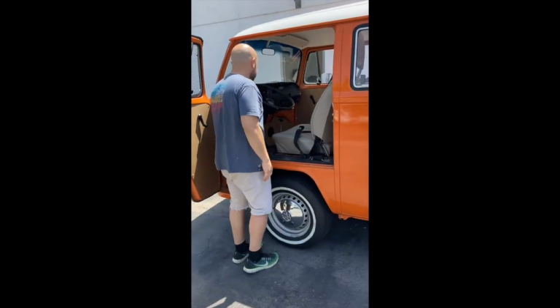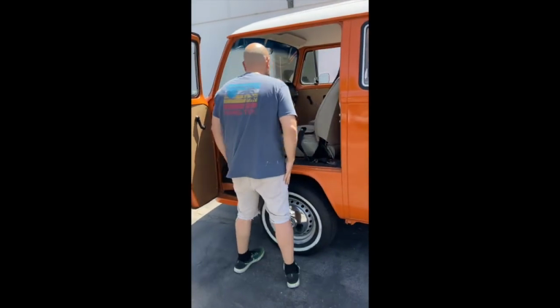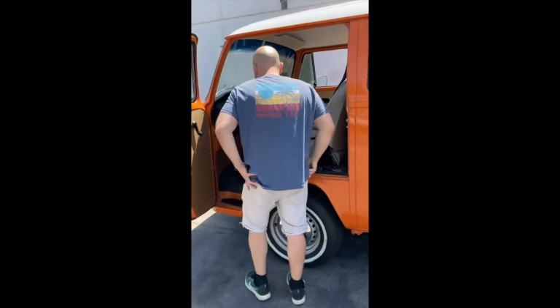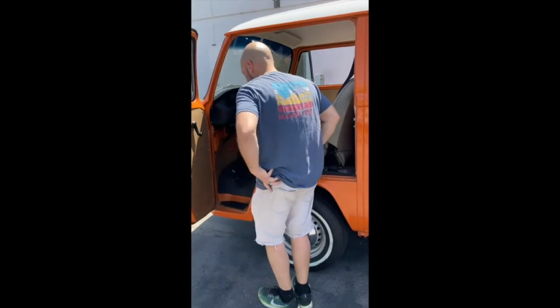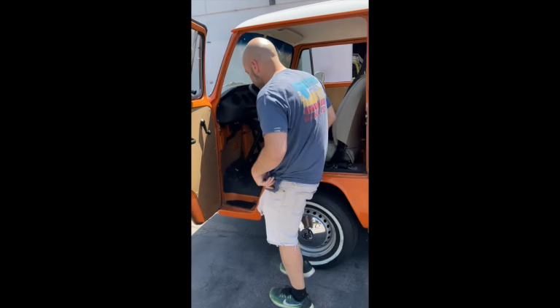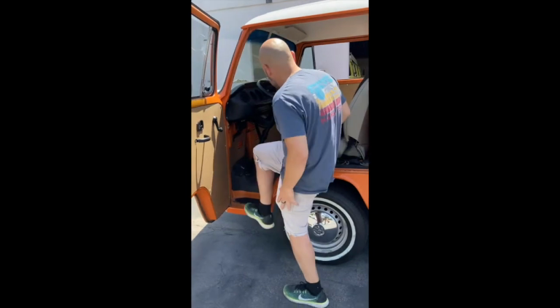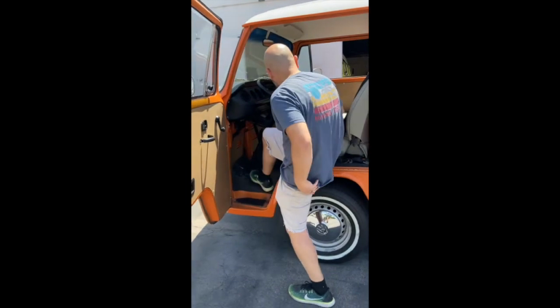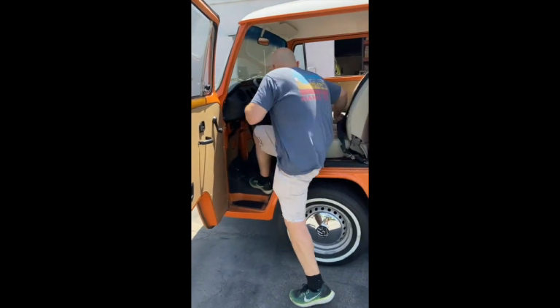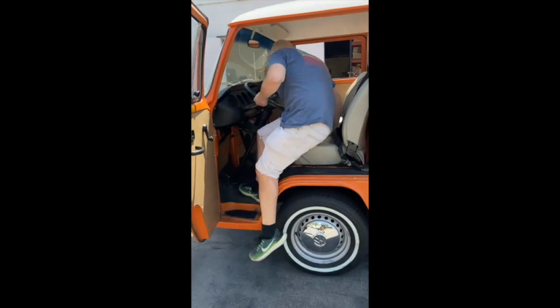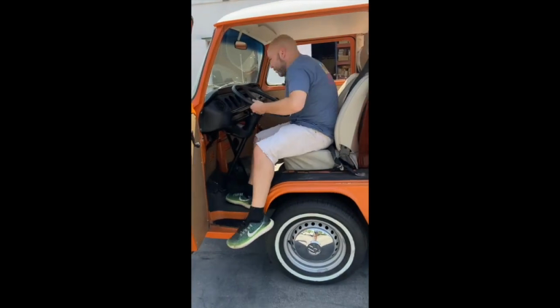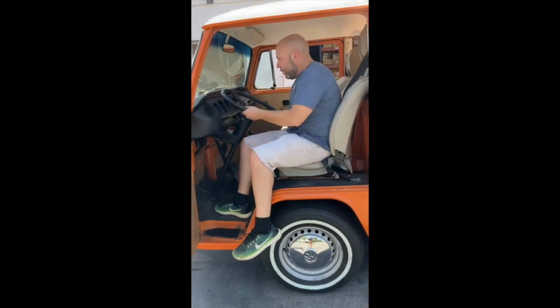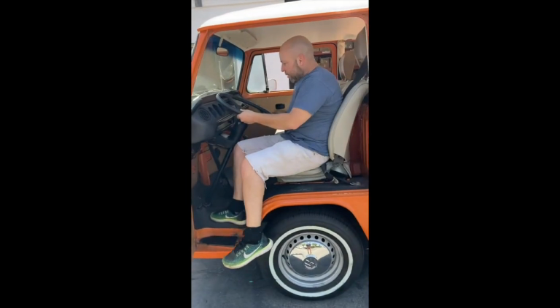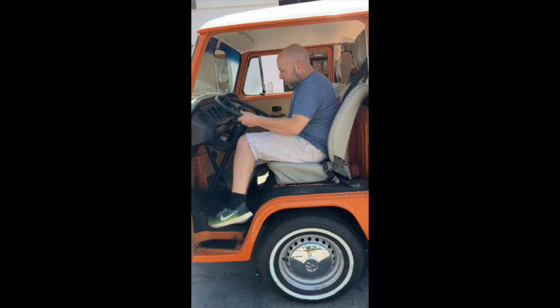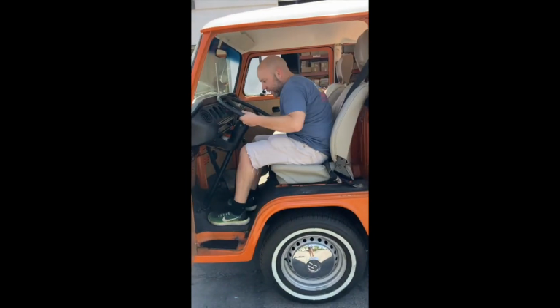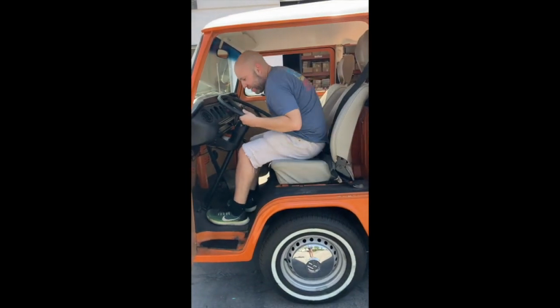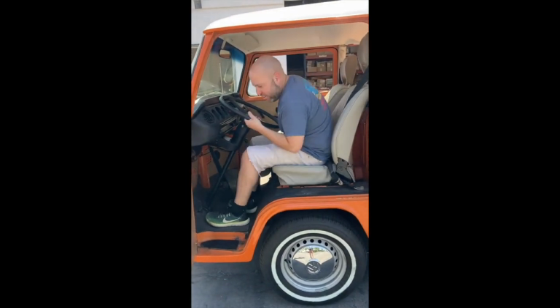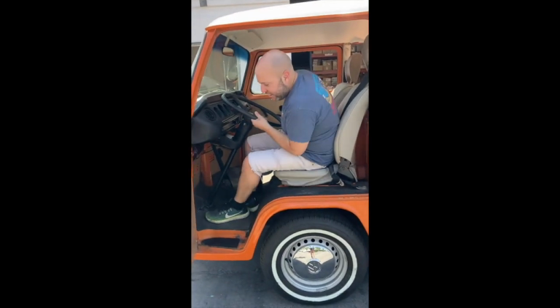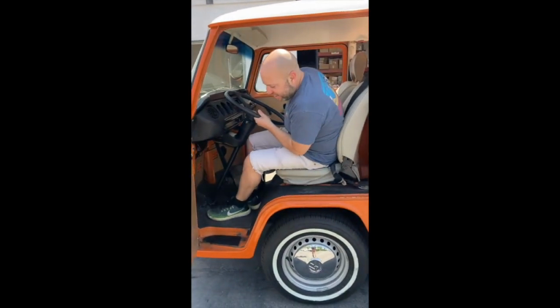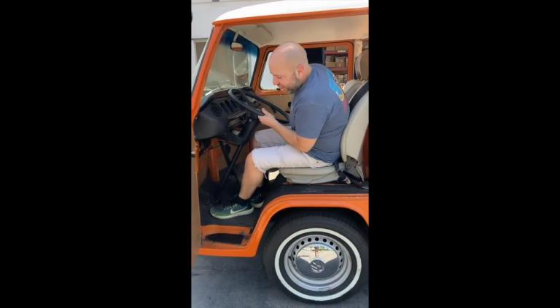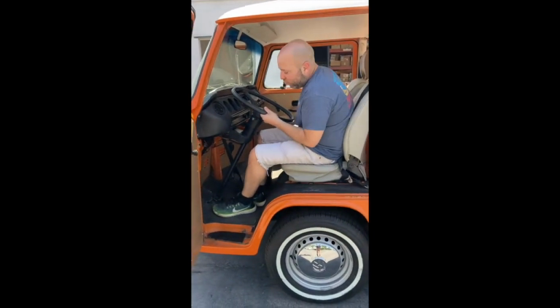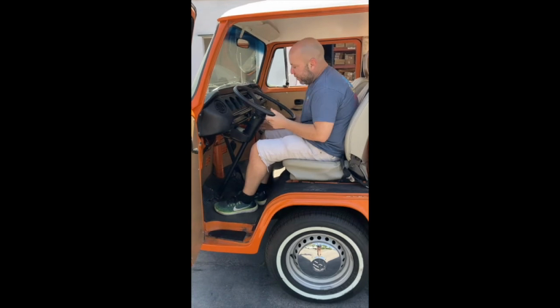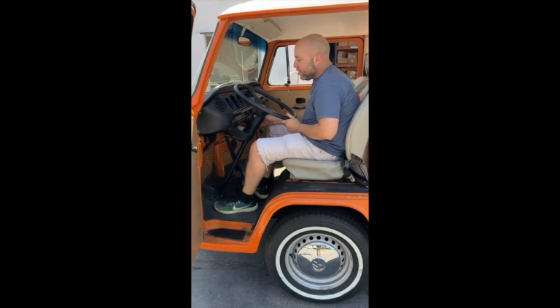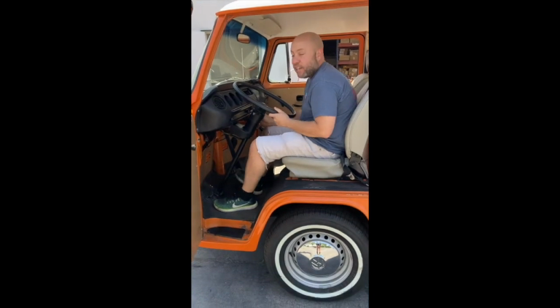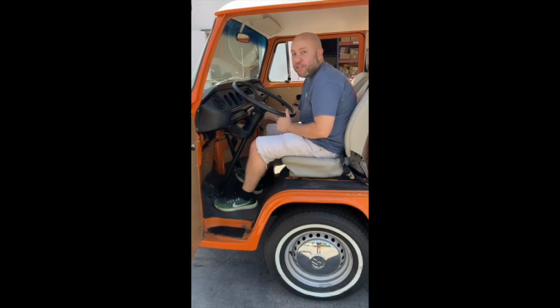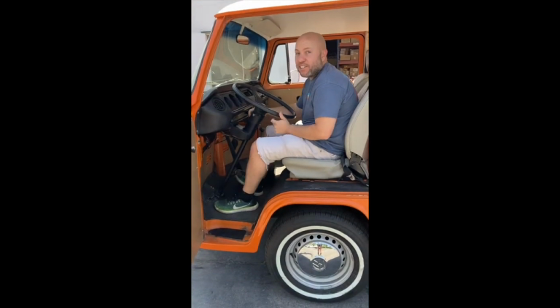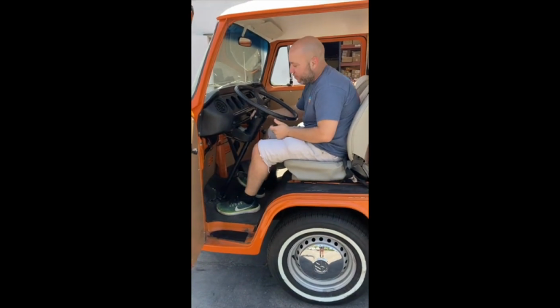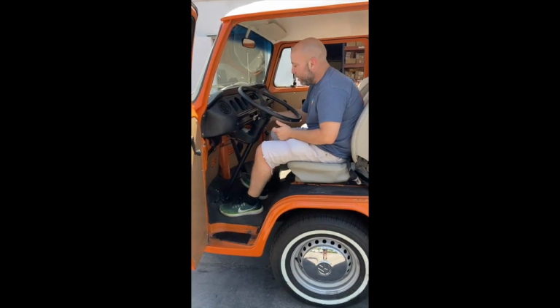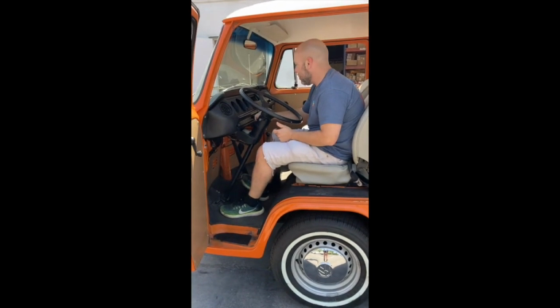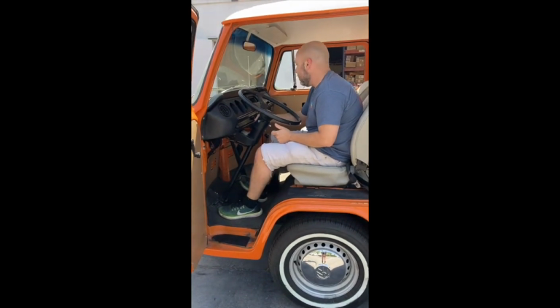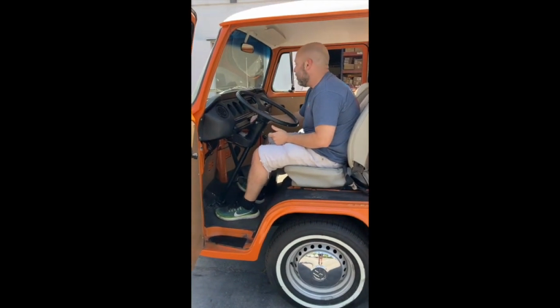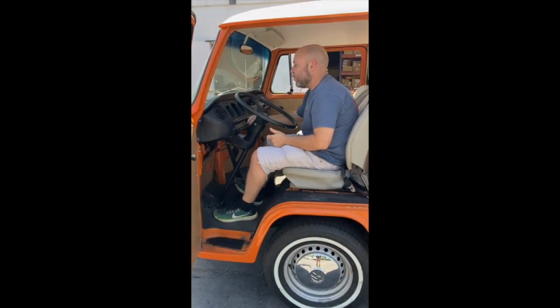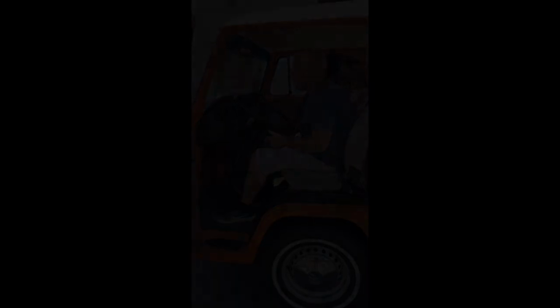I think that might be it. It's a really fun bus to drive, and if you guys are looking for a bus, you can reach out.